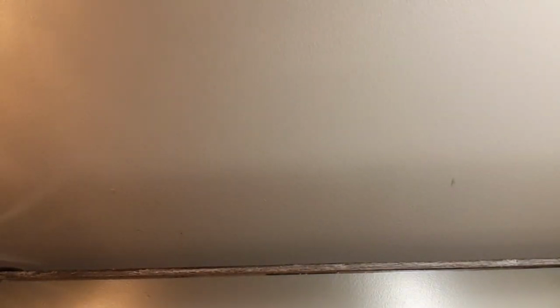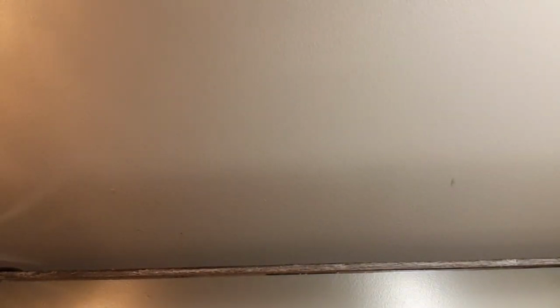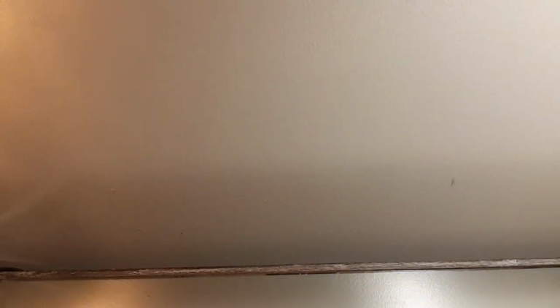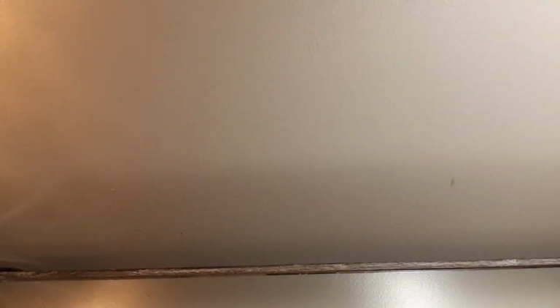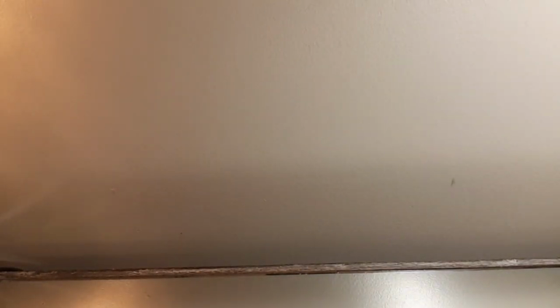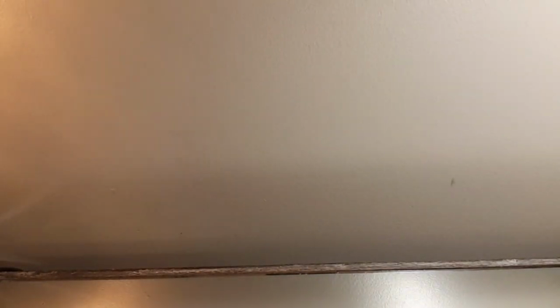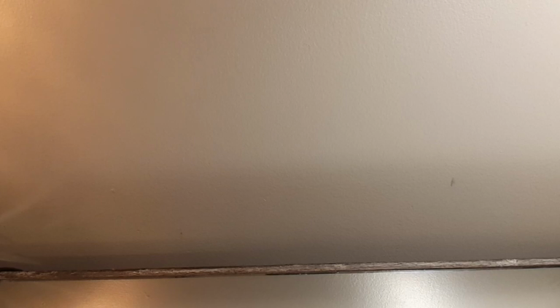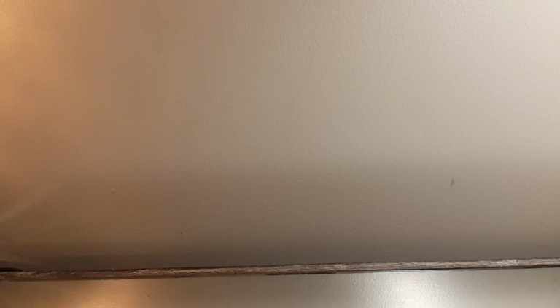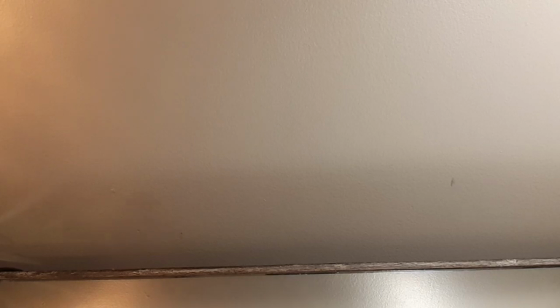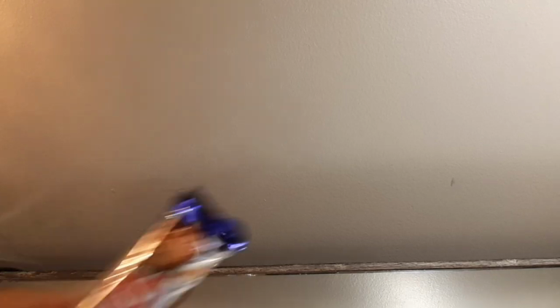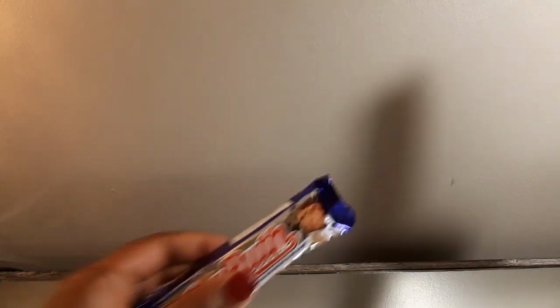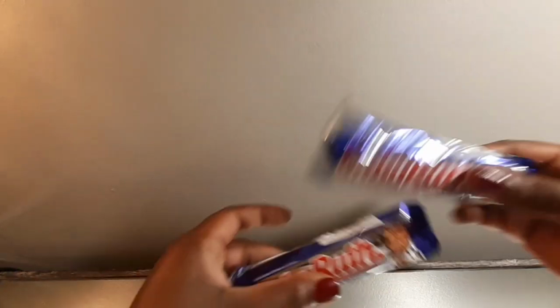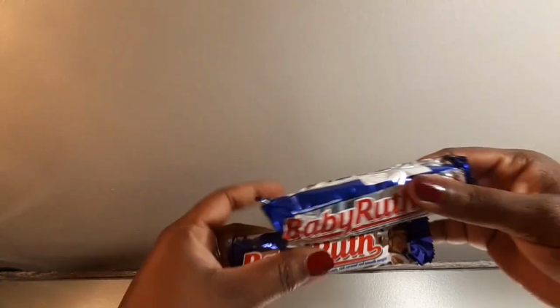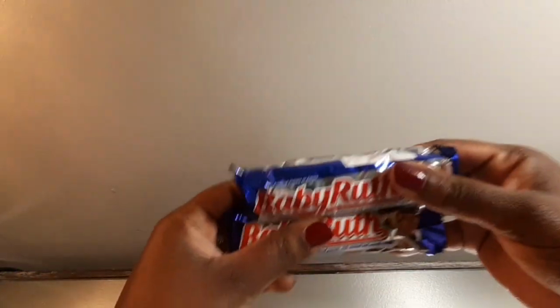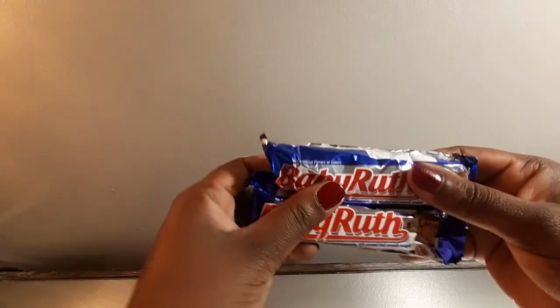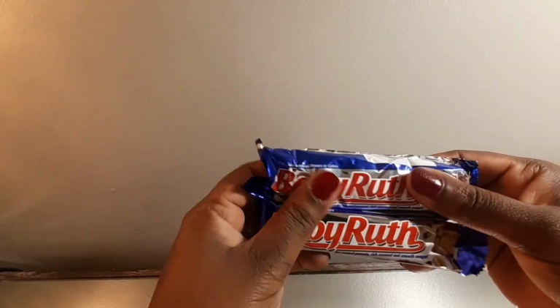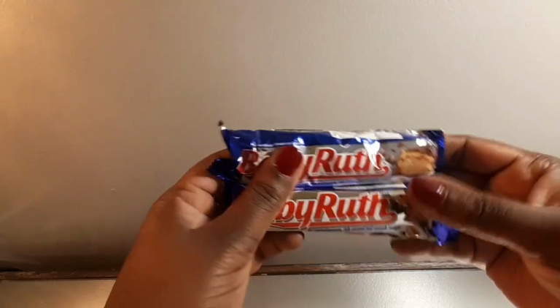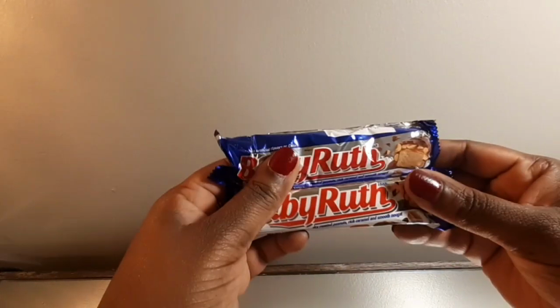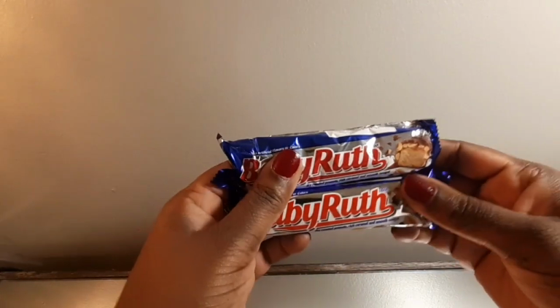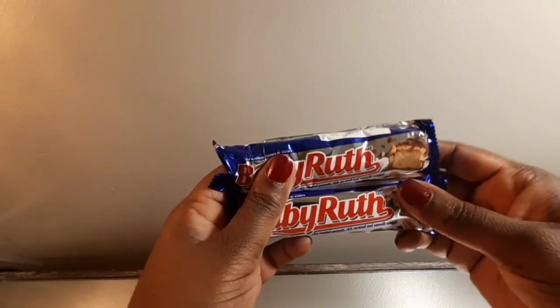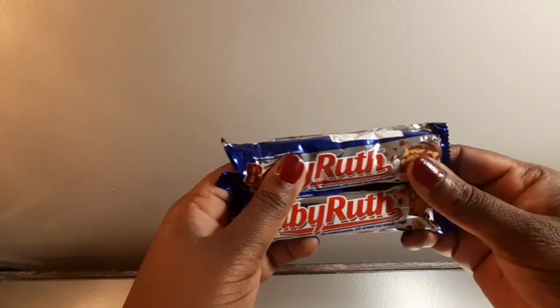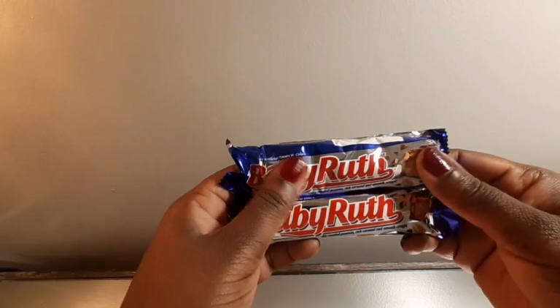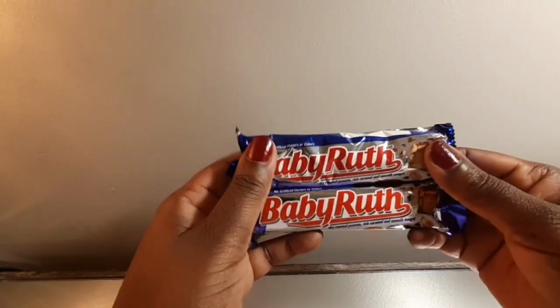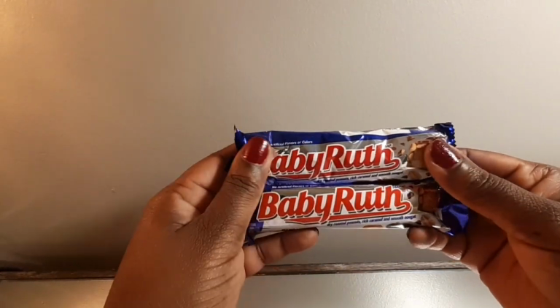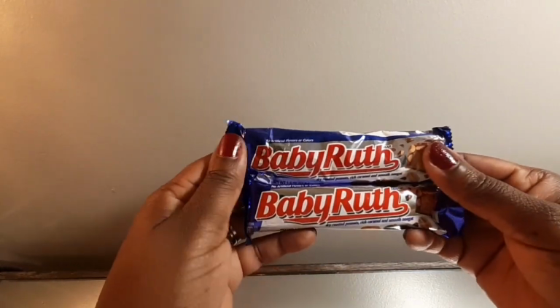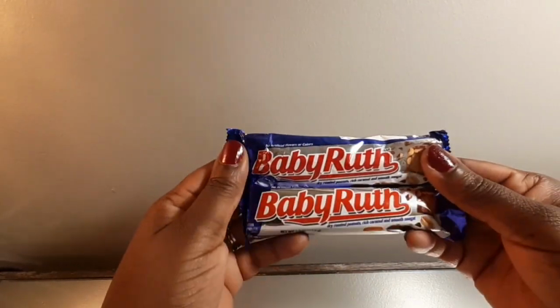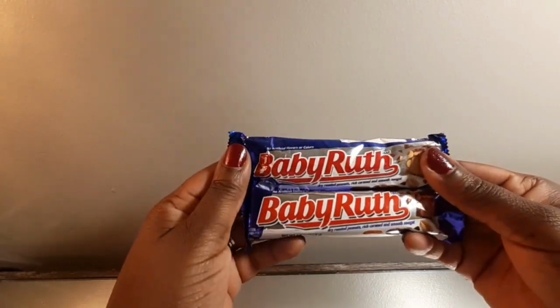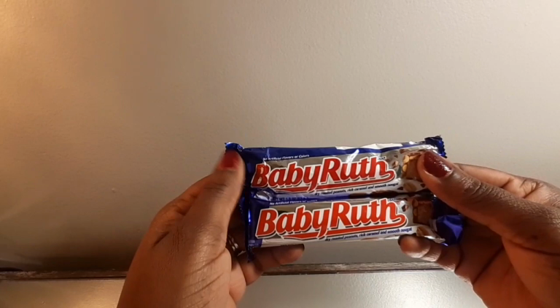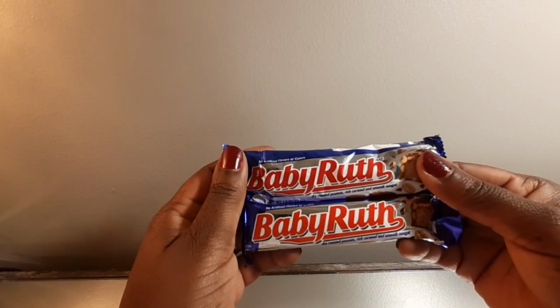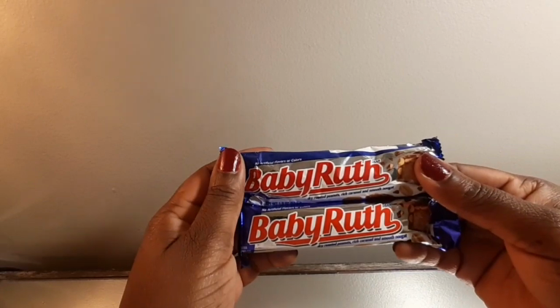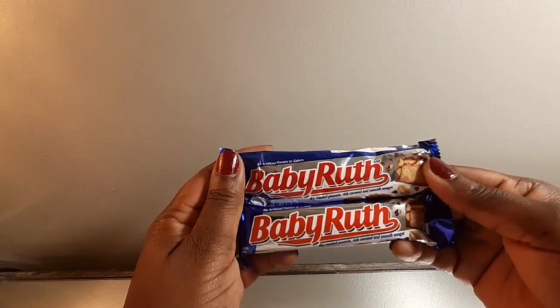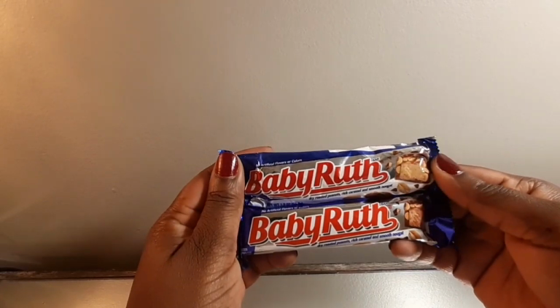Got my daddy's favorite candy bar — Baby Ruth. Got his Baby Ruth, that's what he calls it.